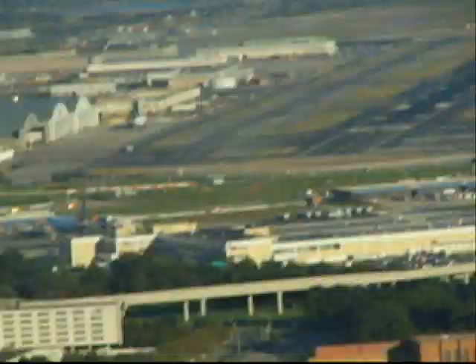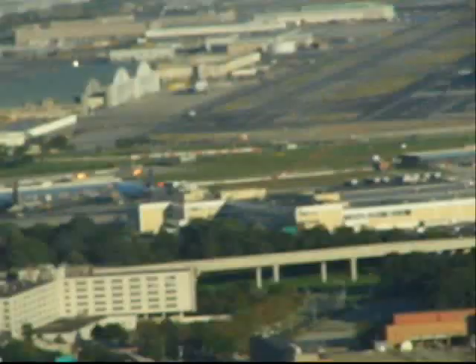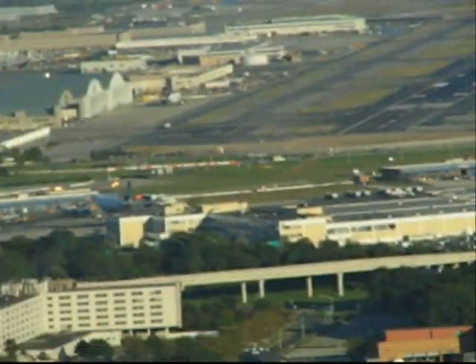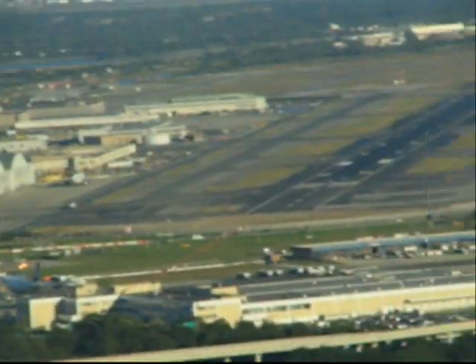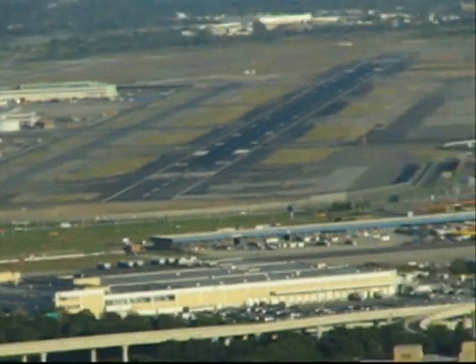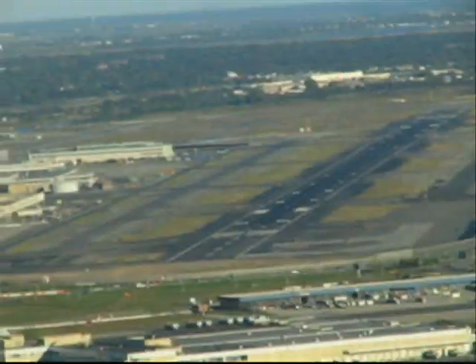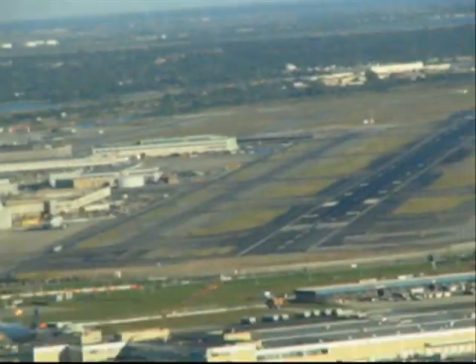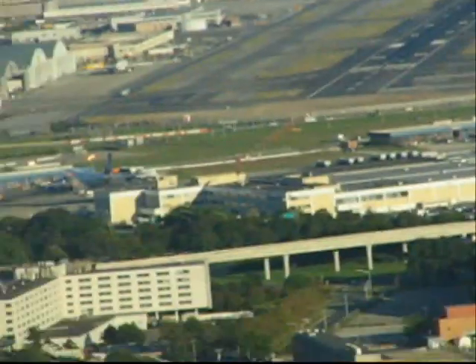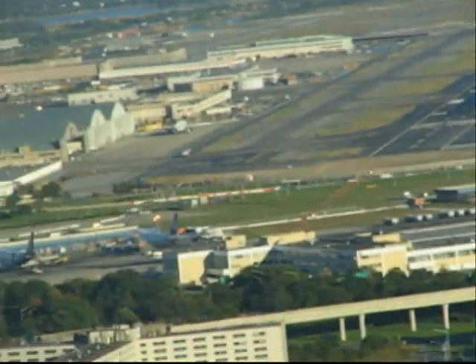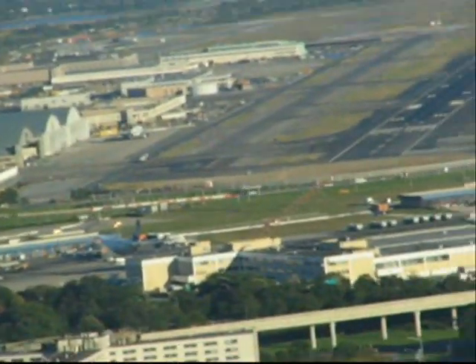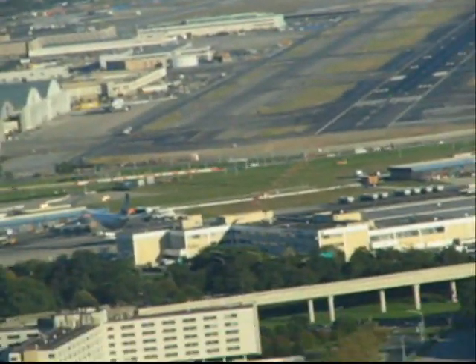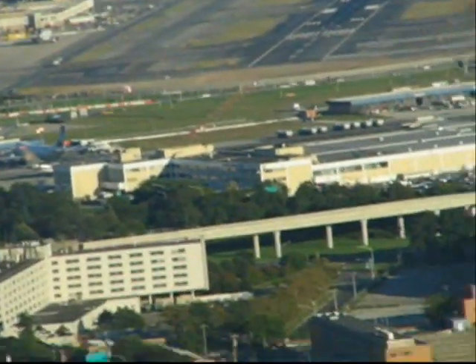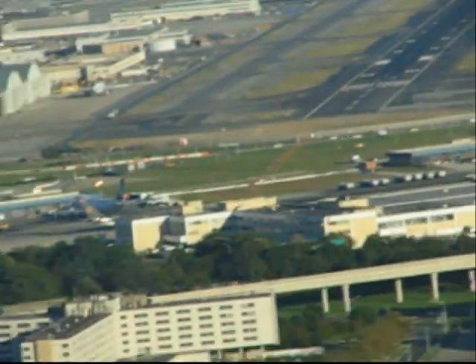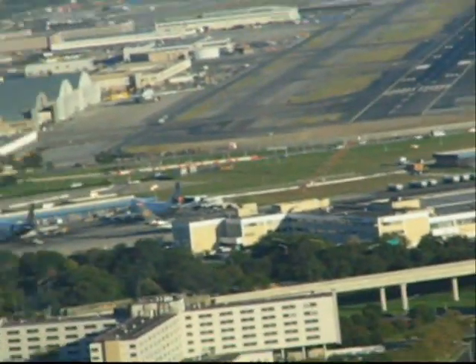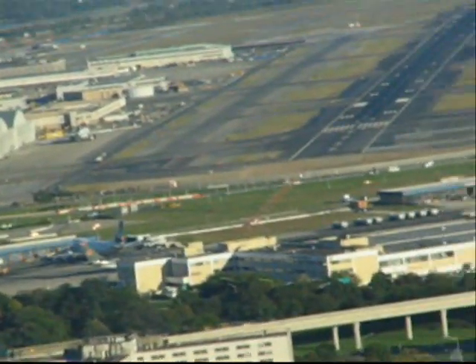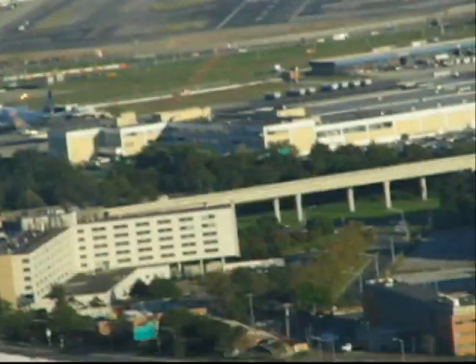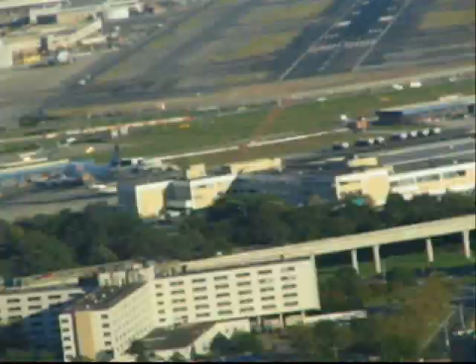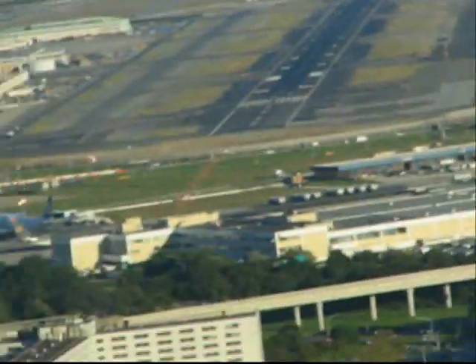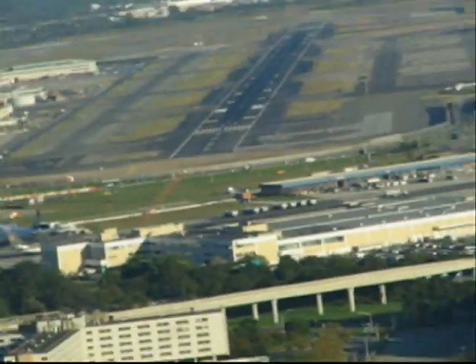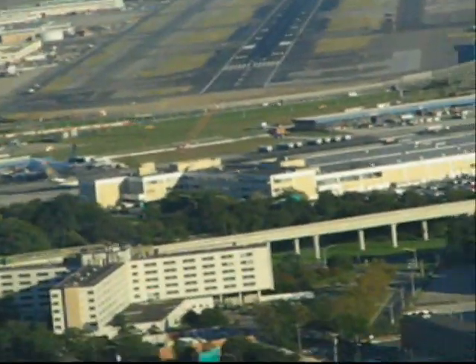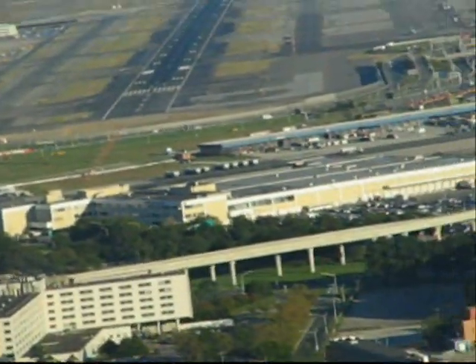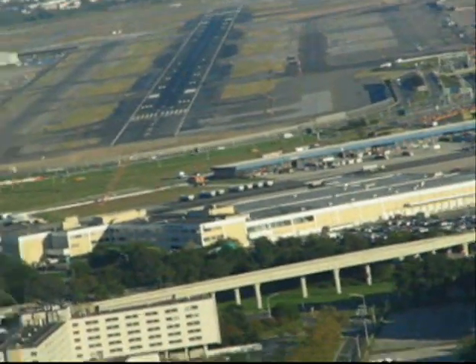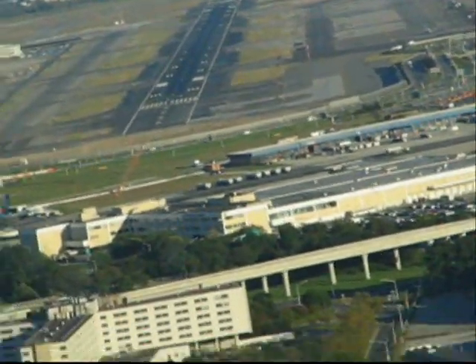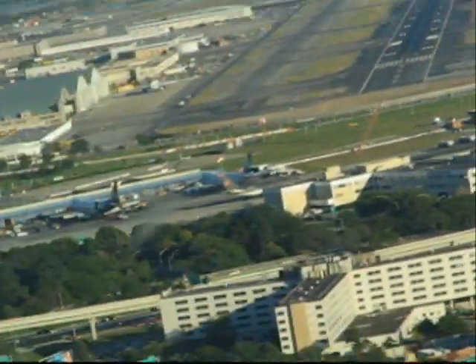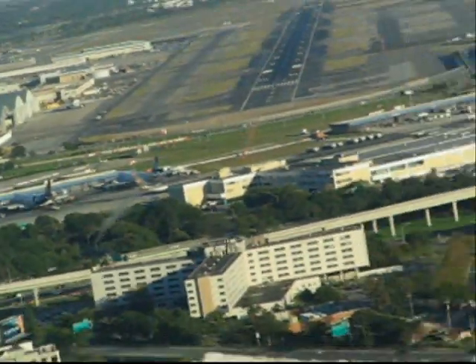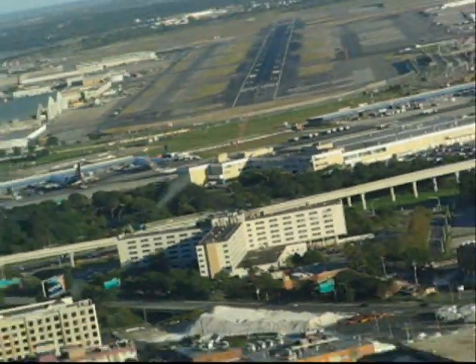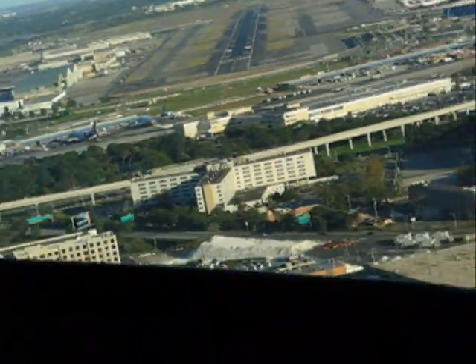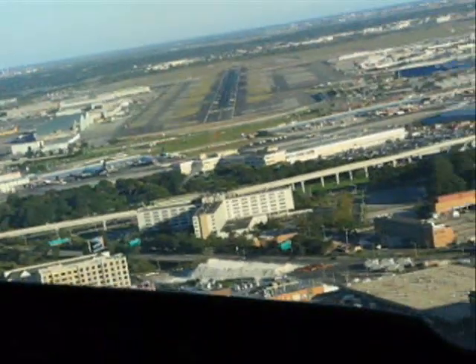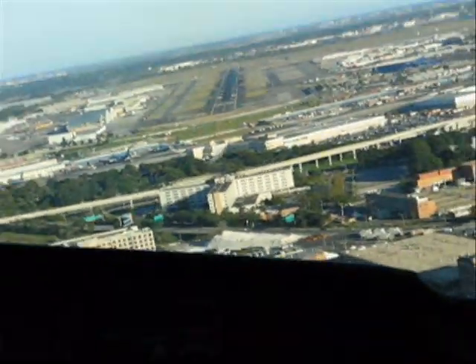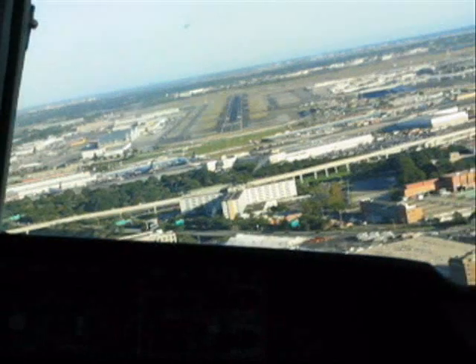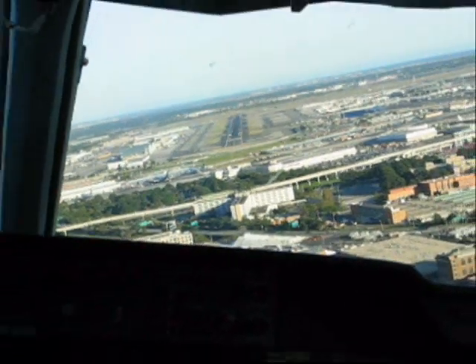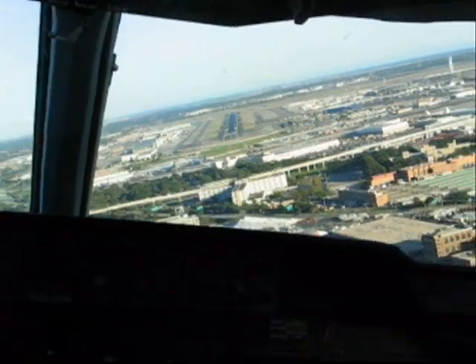About two miles, 600. Yeah, looking pretty good here. A little bit of a displaced threshold — don't worry so much about that. Good, all right. 500. Clear to land. JFK 5, runway one three left.